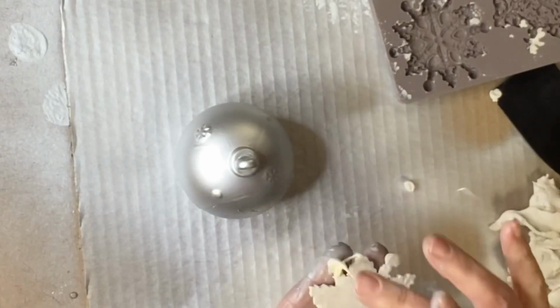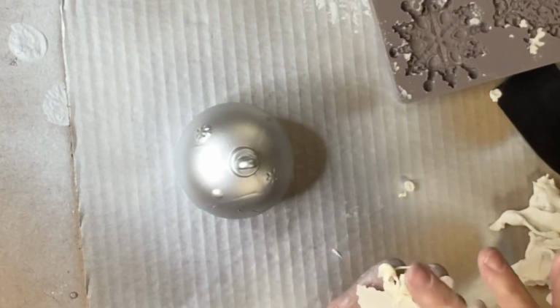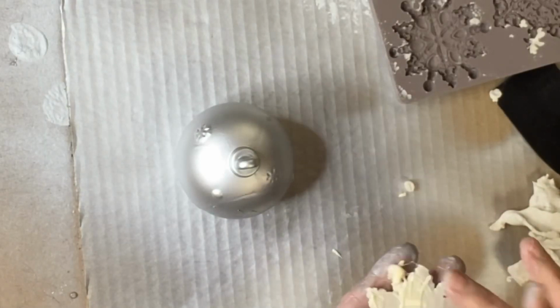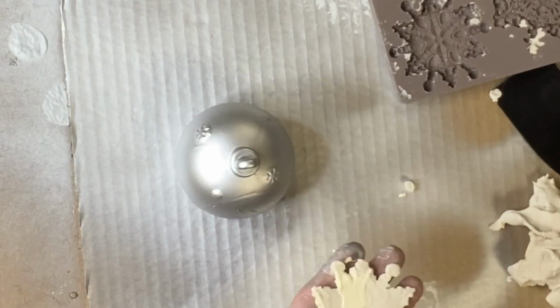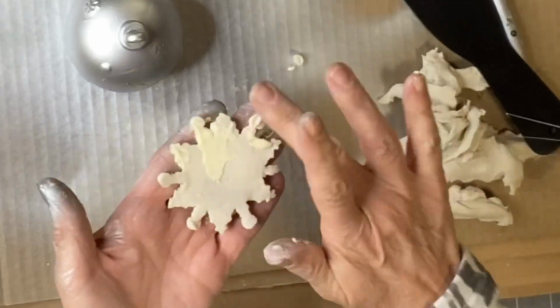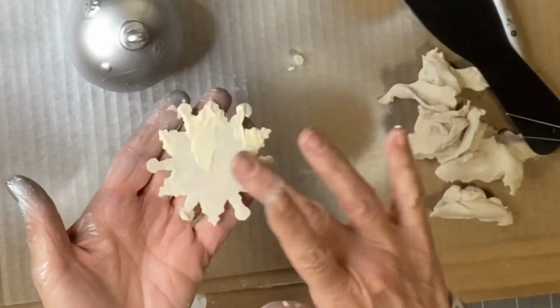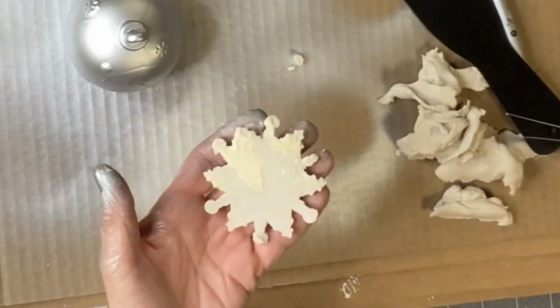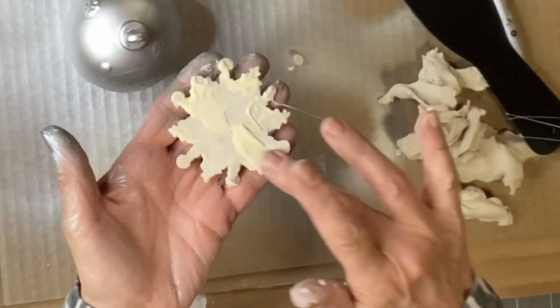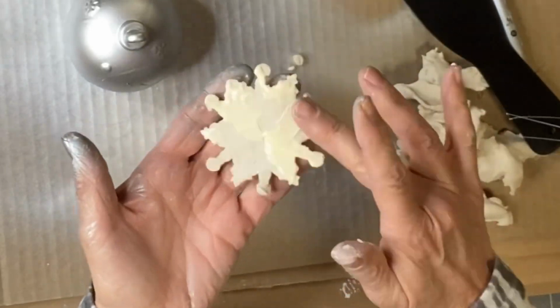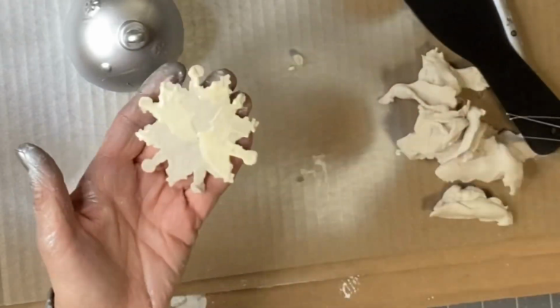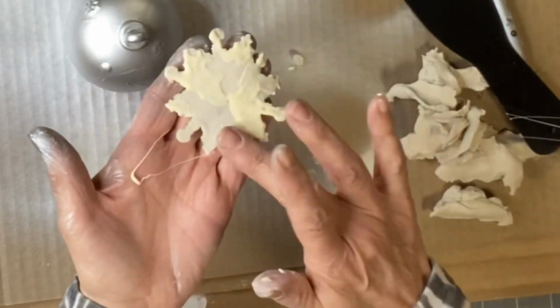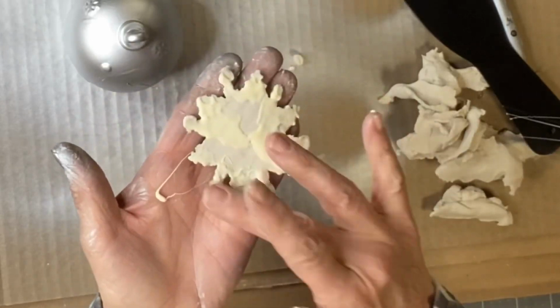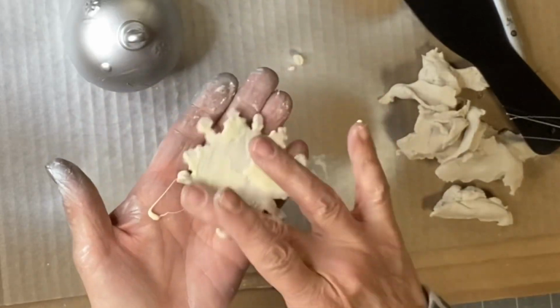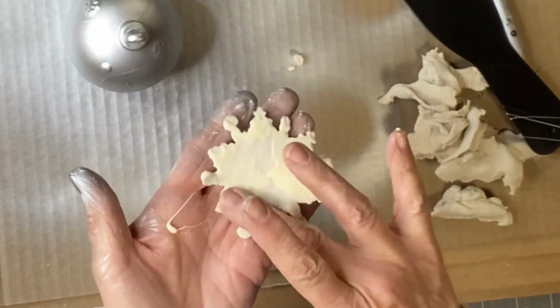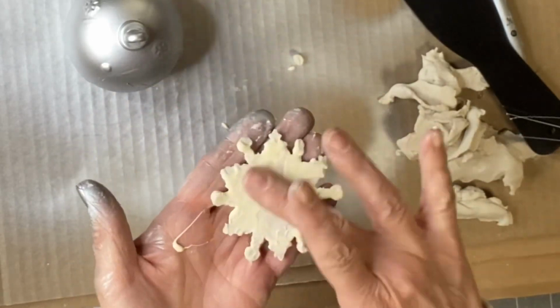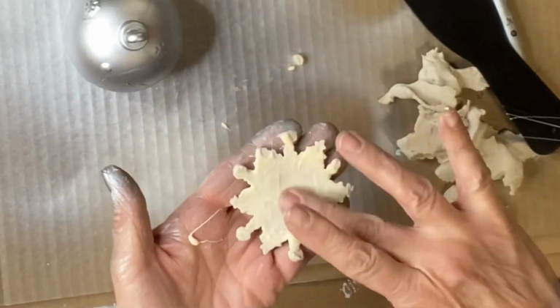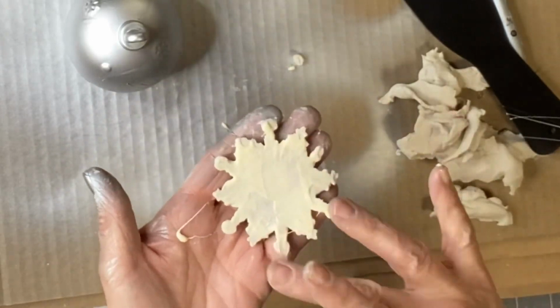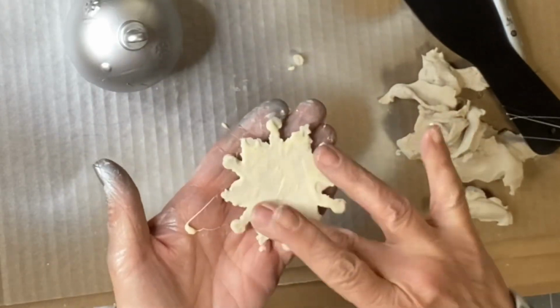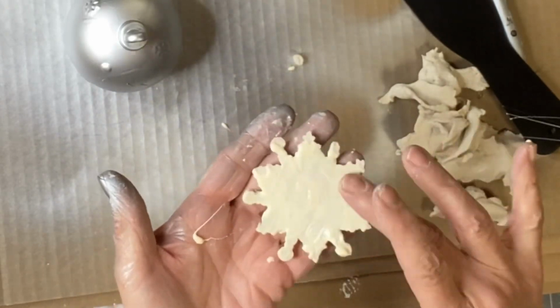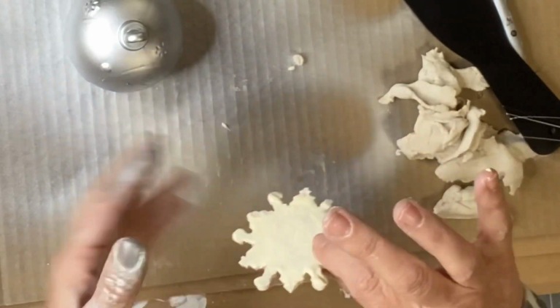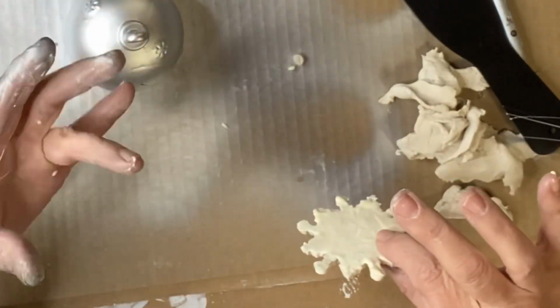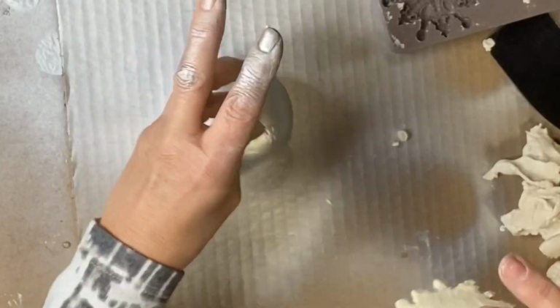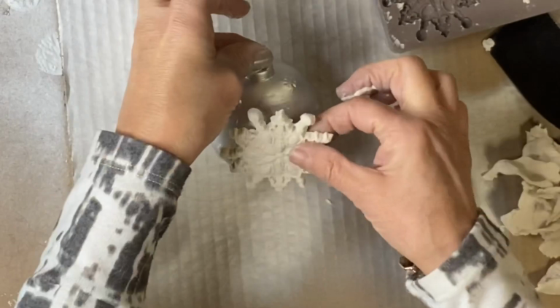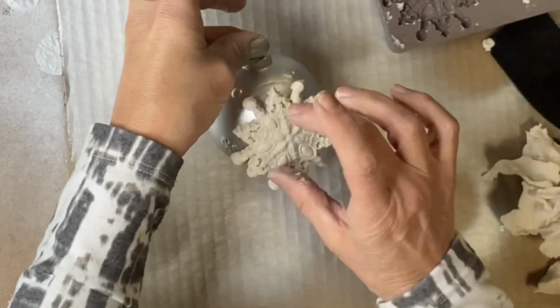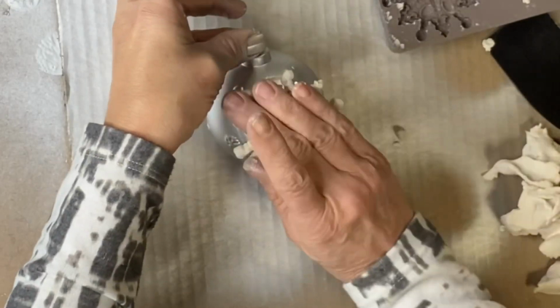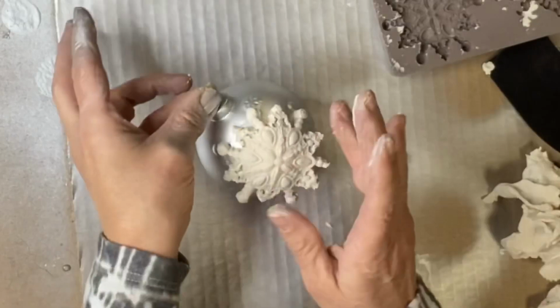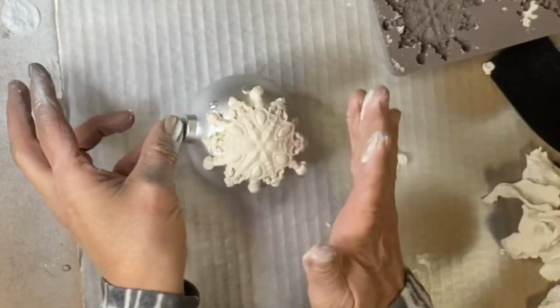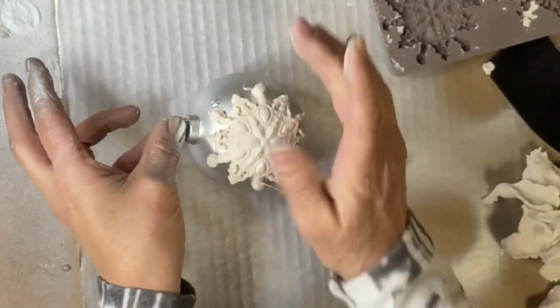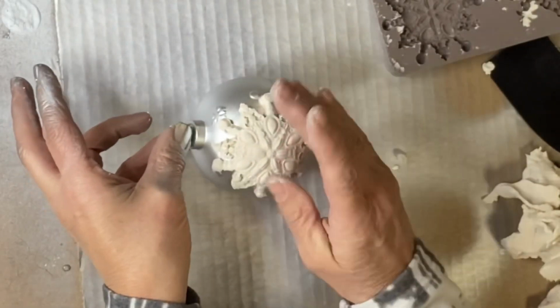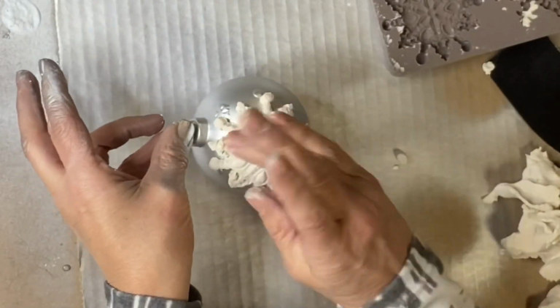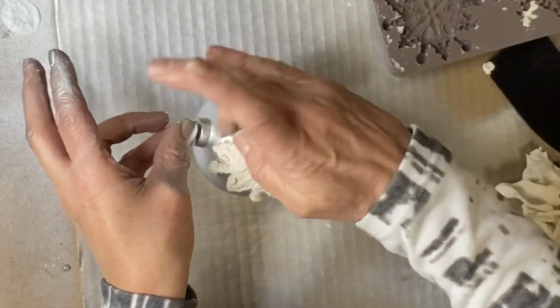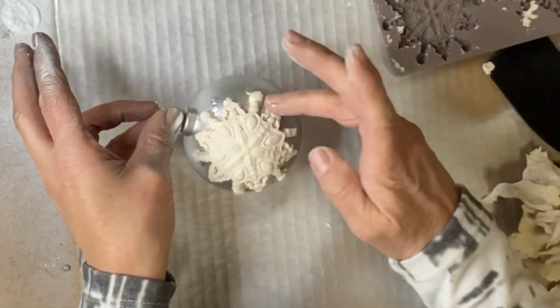I'm going to be using some Elmer's glue. I like to use my finger - you can use a brush to apply the glue - and then I'm going to lay it on each of my ornaments.